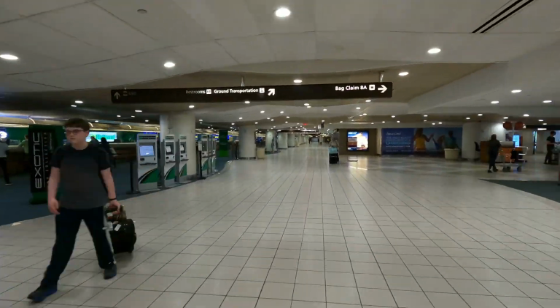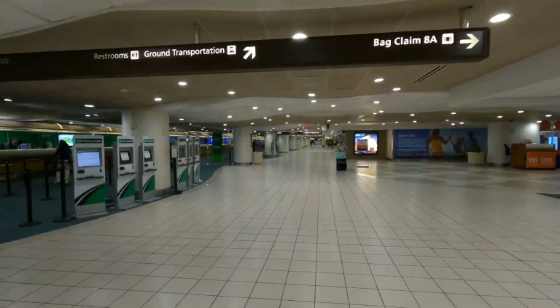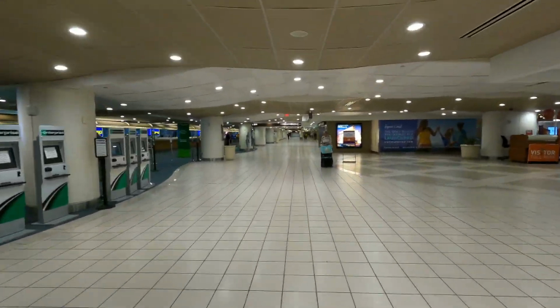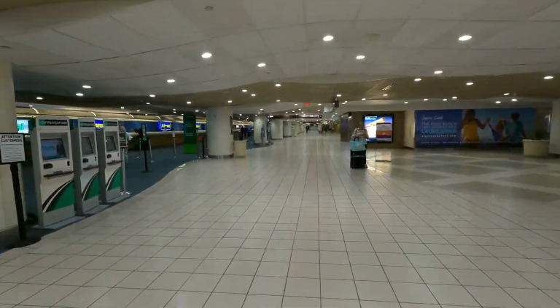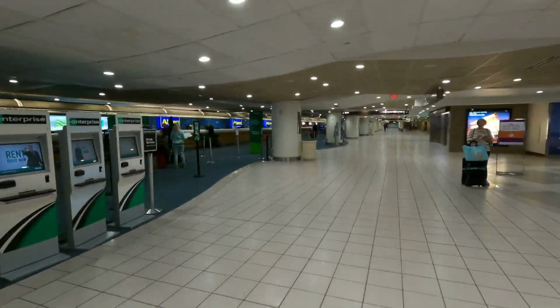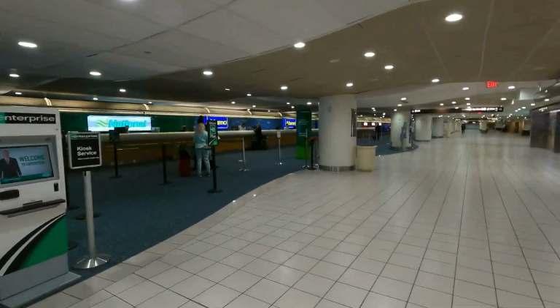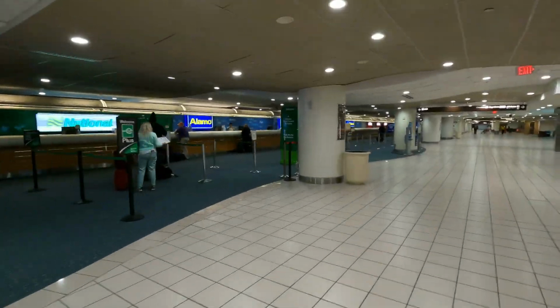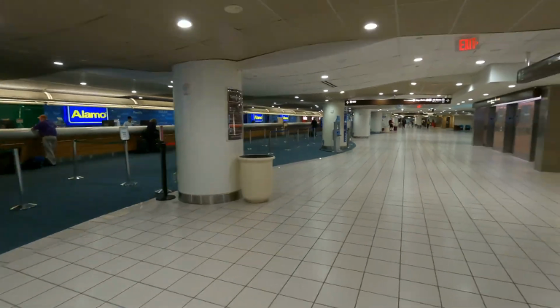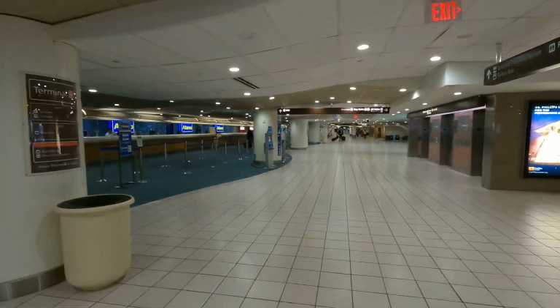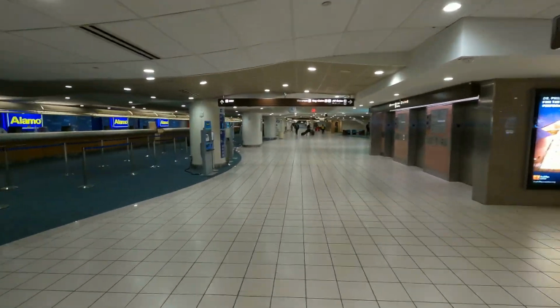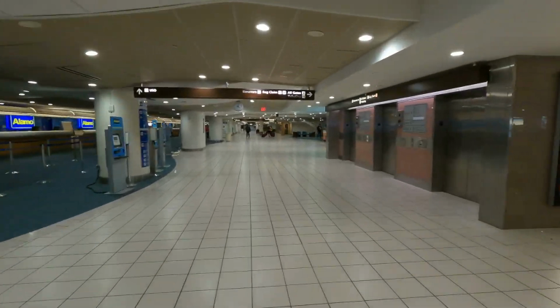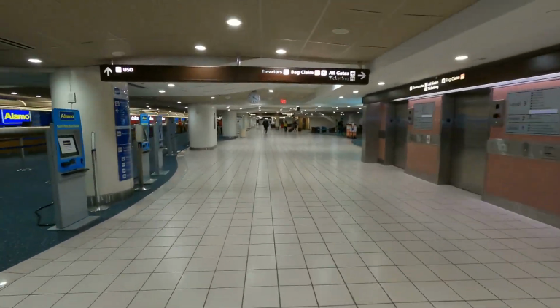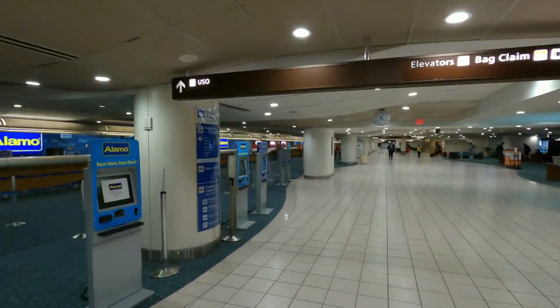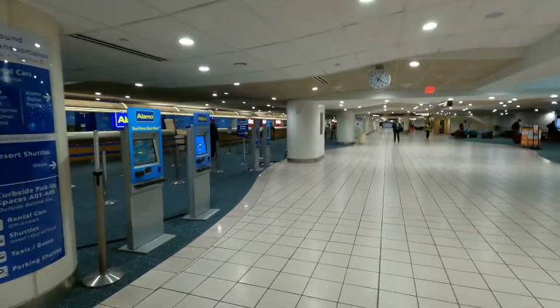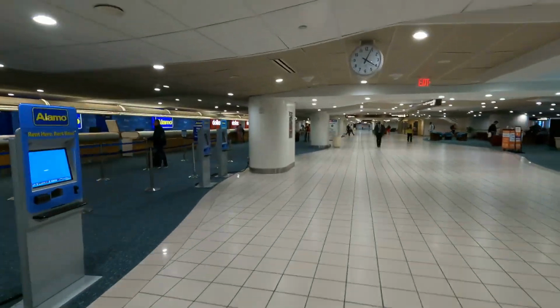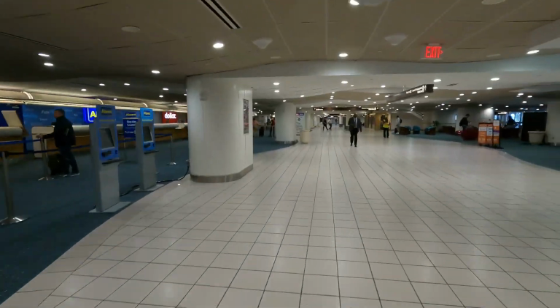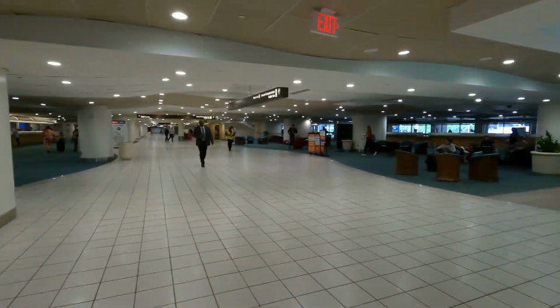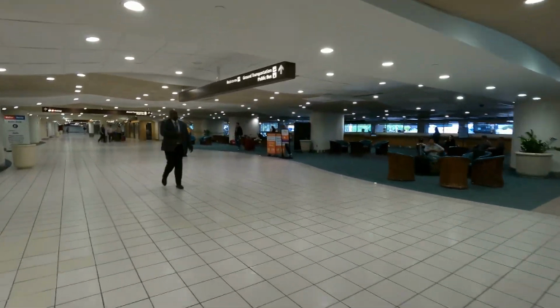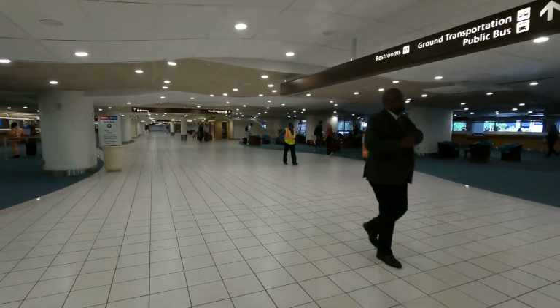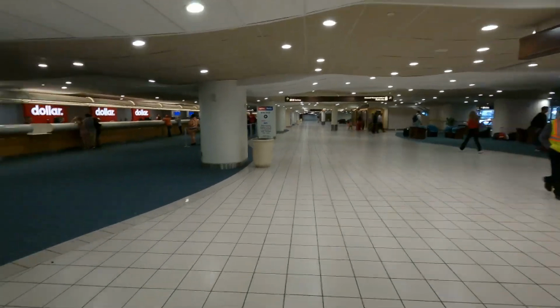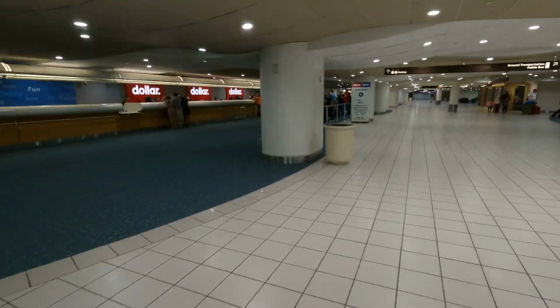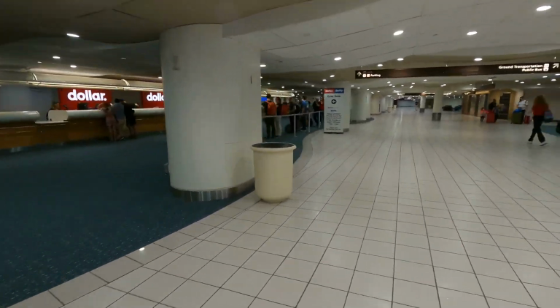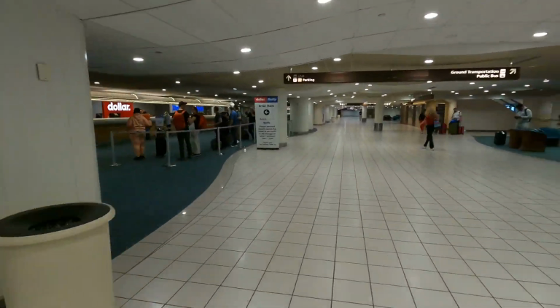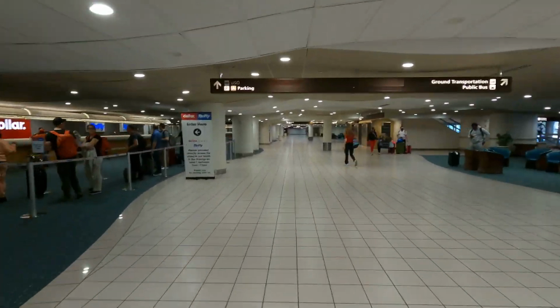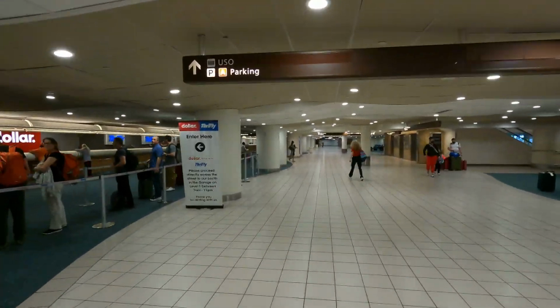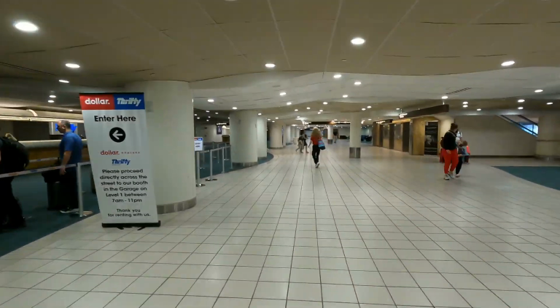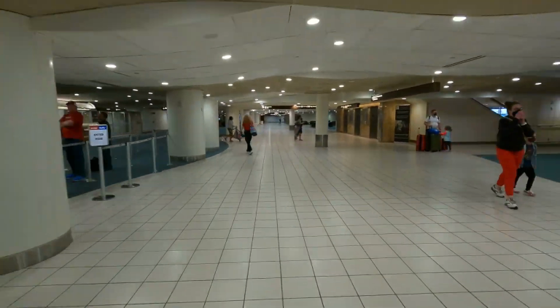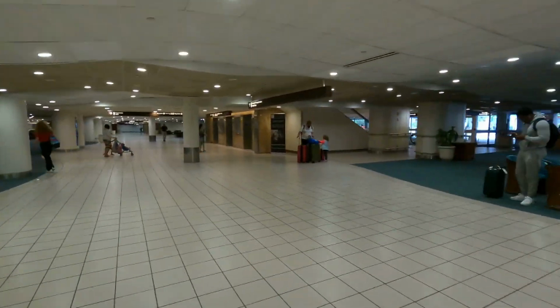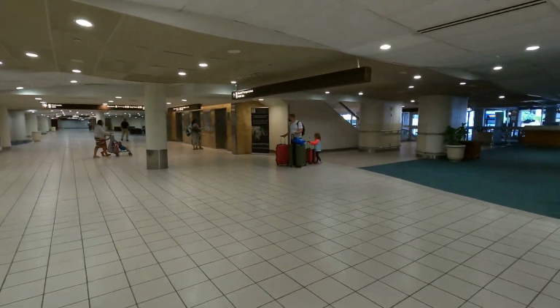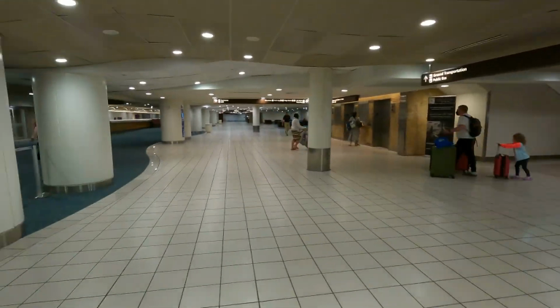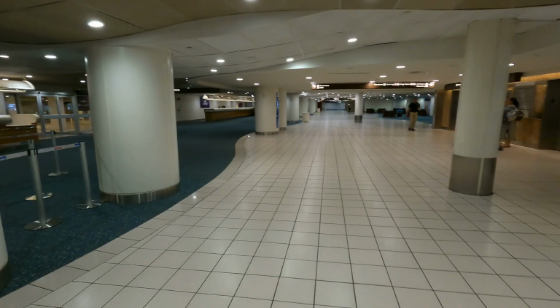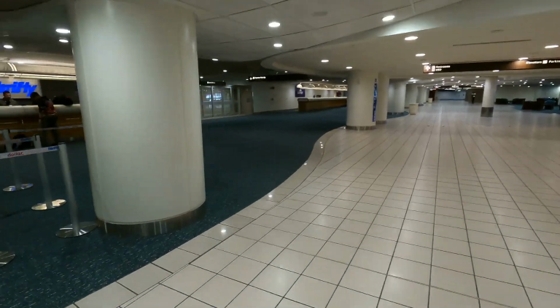Also on that right hand side, you will see a lobby that's full of chairs. There's free Wi-Fi inside the airport, and there's chargers in case you want to charge your phone before the shuttle picks you up. Feel free to take full advantage of that area.